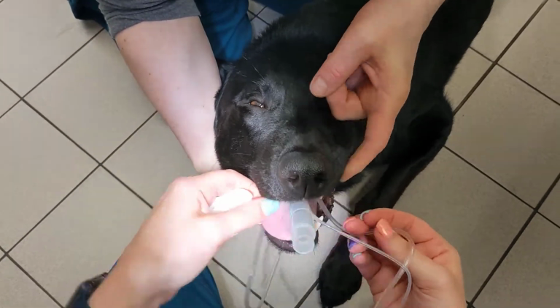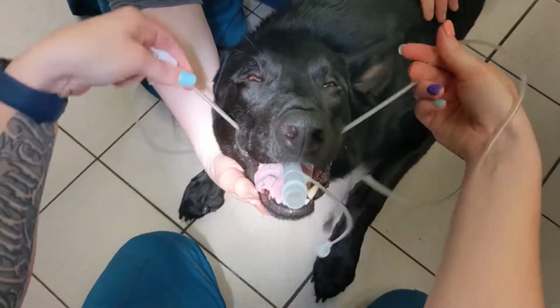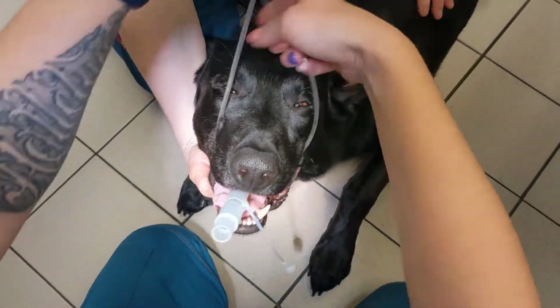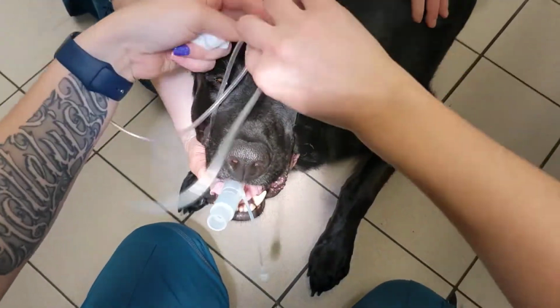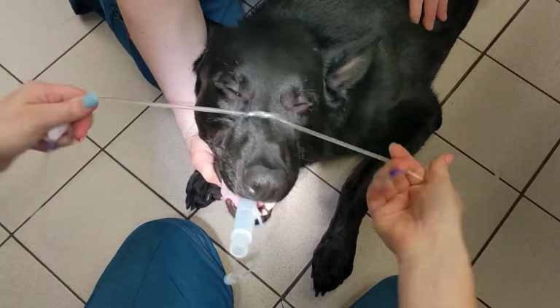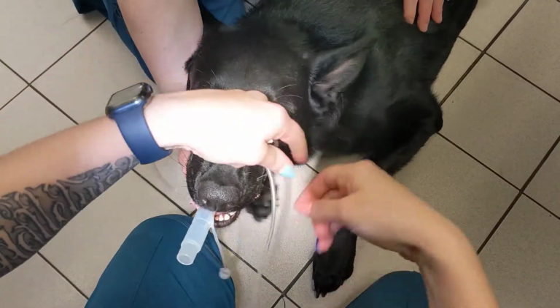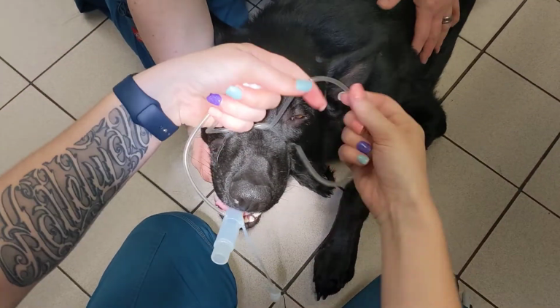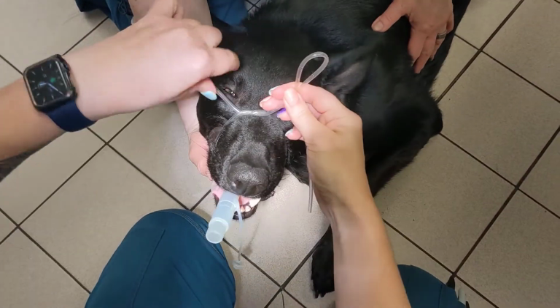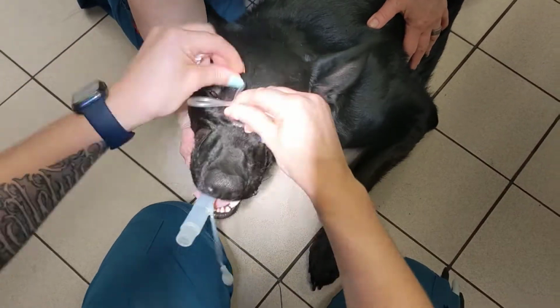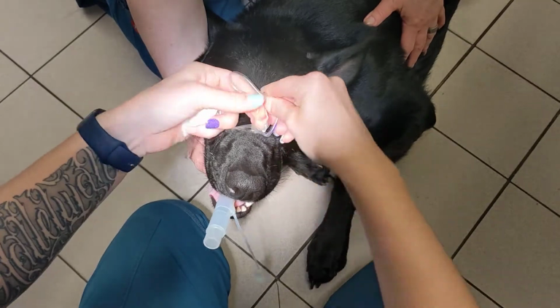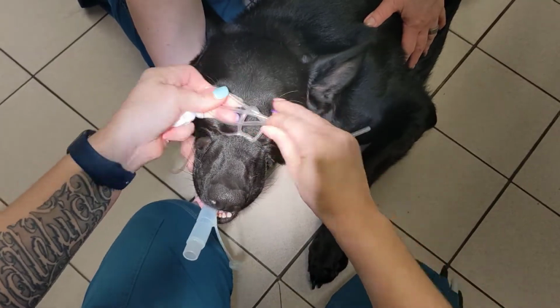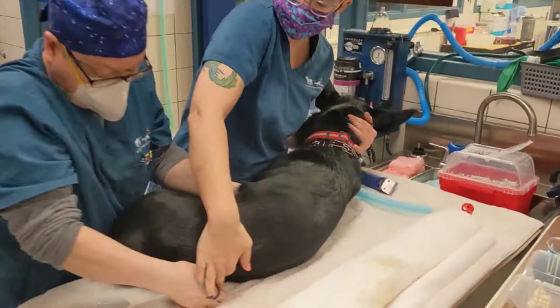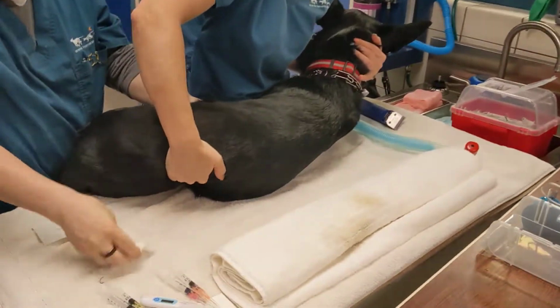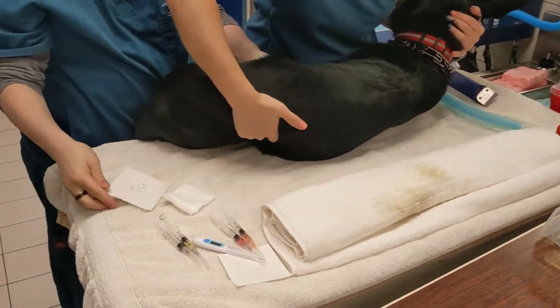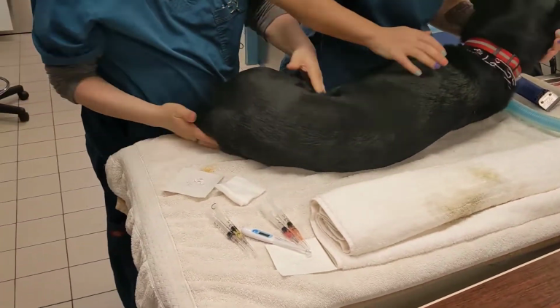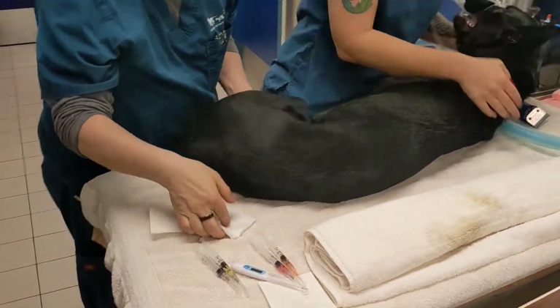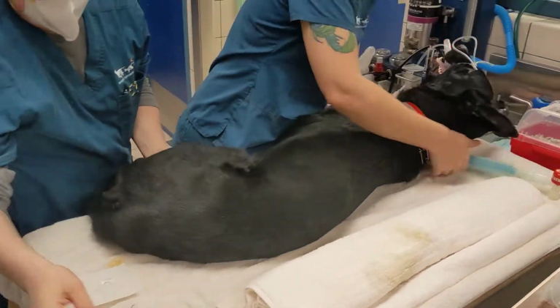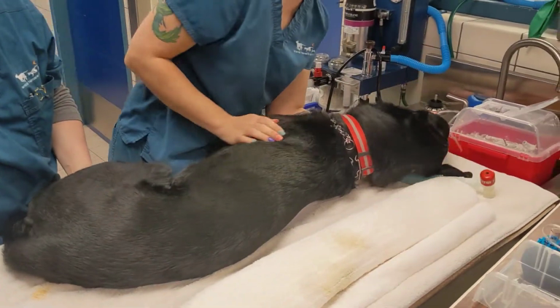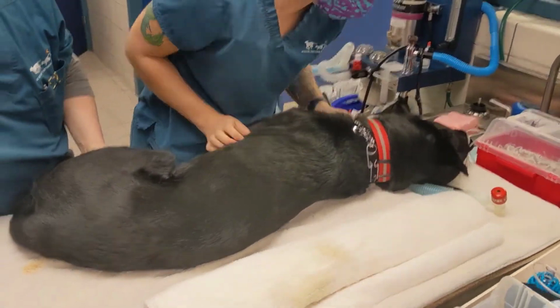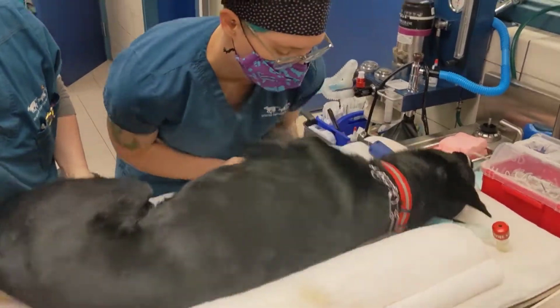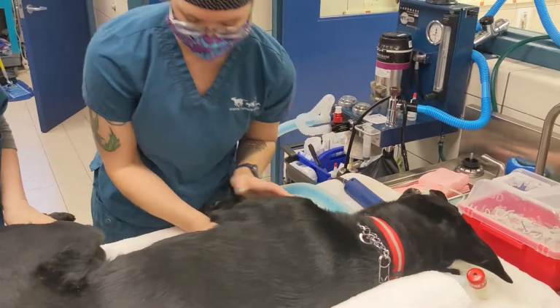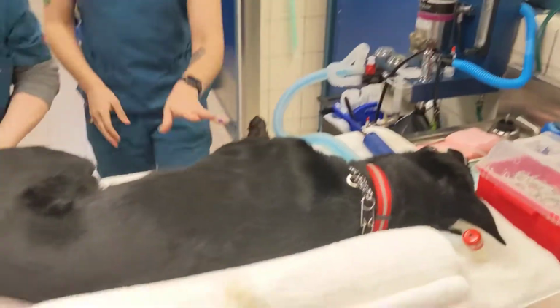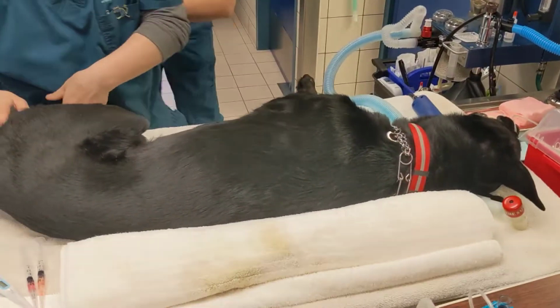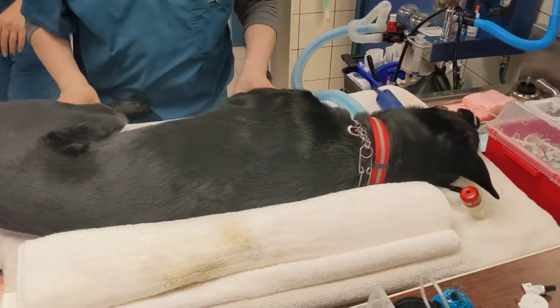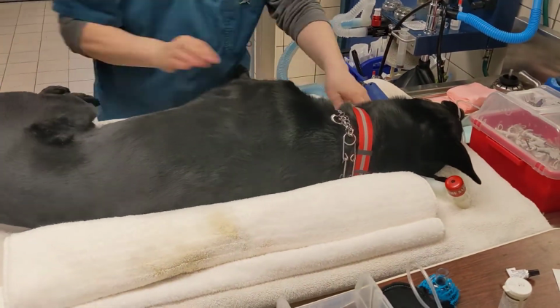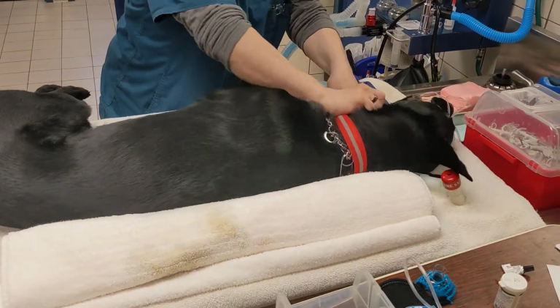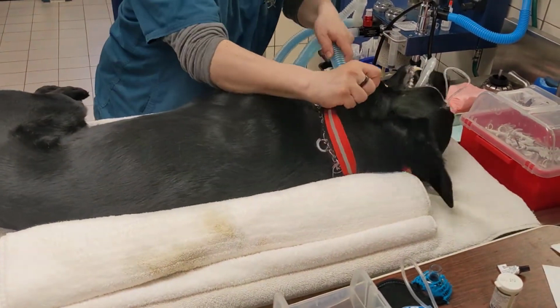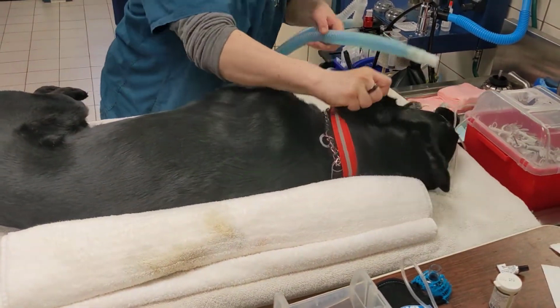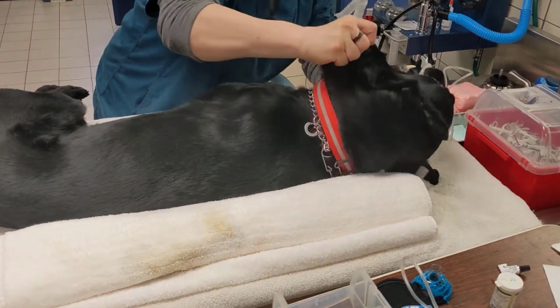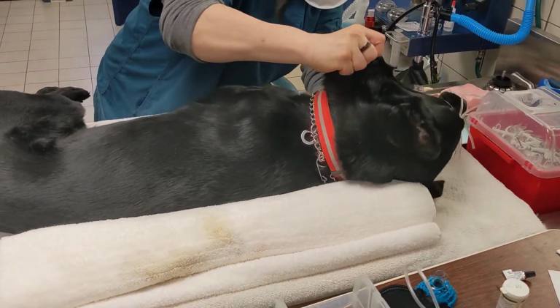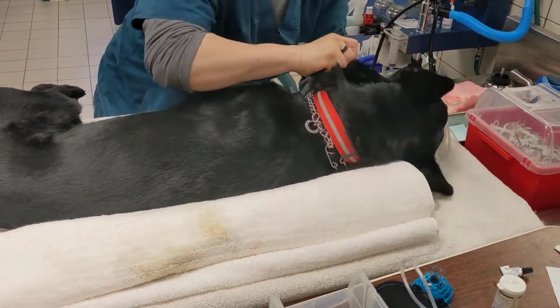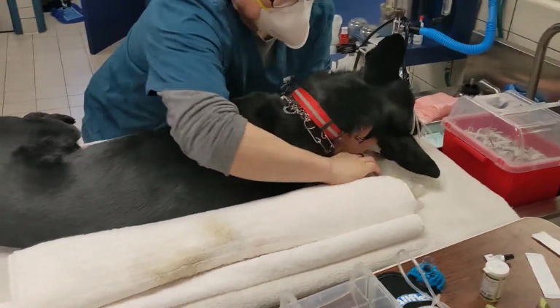With the tube placed, tie the tube around the top of the snout or behind the head. With the ET tube secured and in place, connect it to the anesthesia system and inflate the tube cuff to check it for leaks. Don't over-inflate the cuff as it can cause damage to the trachea.